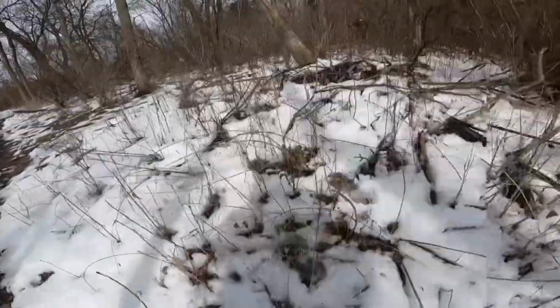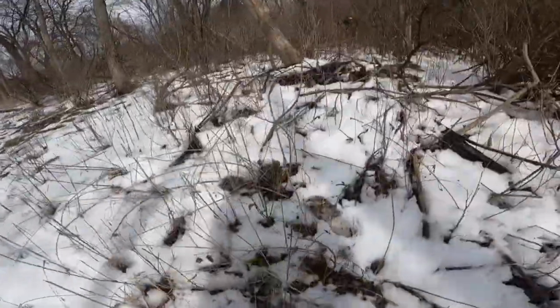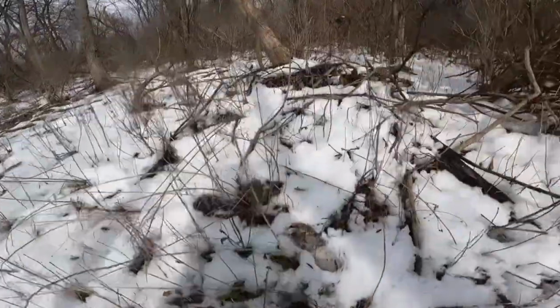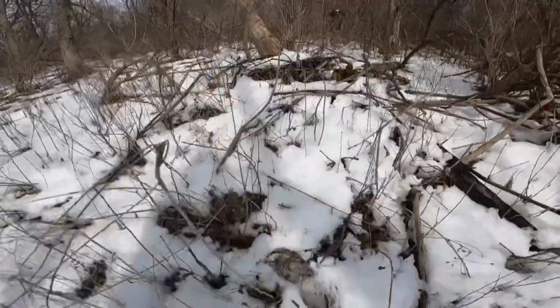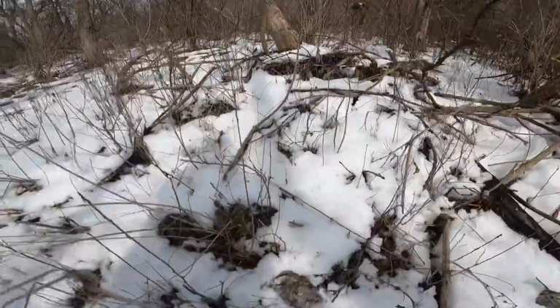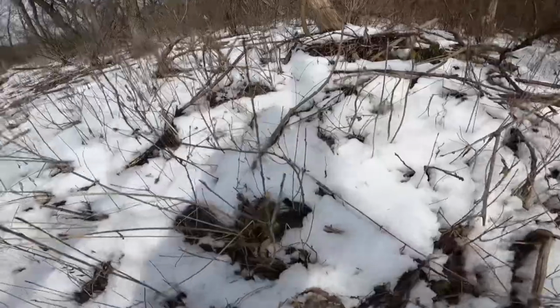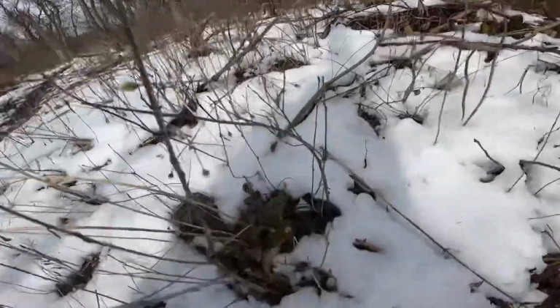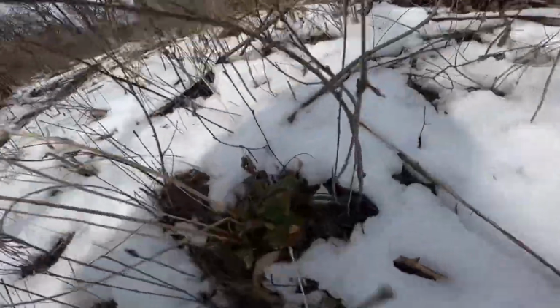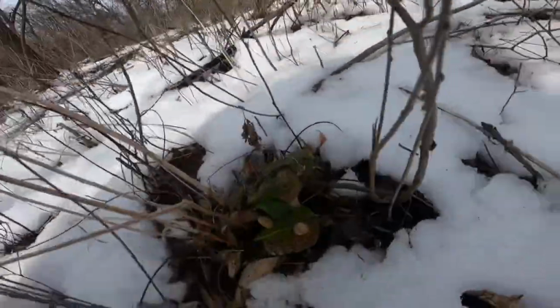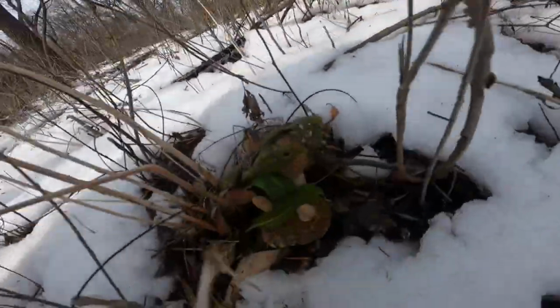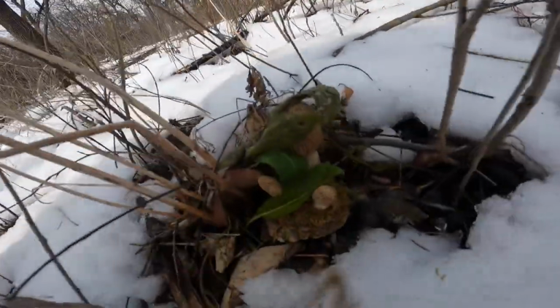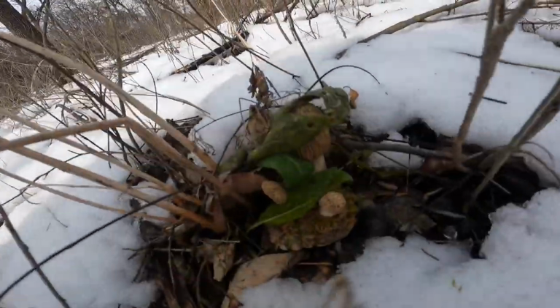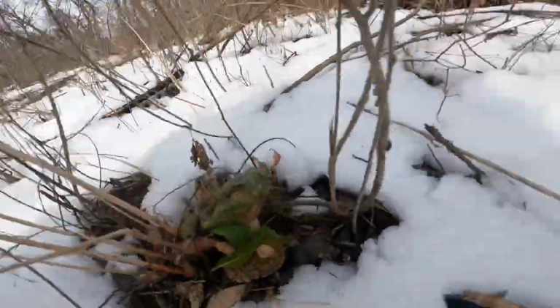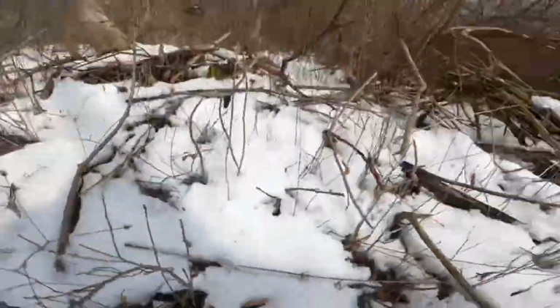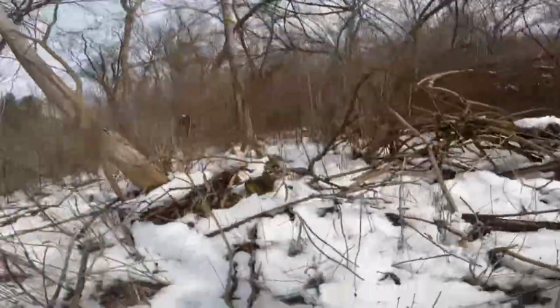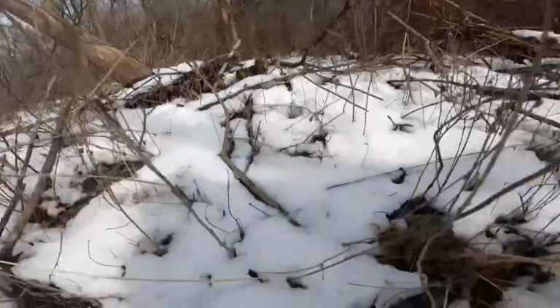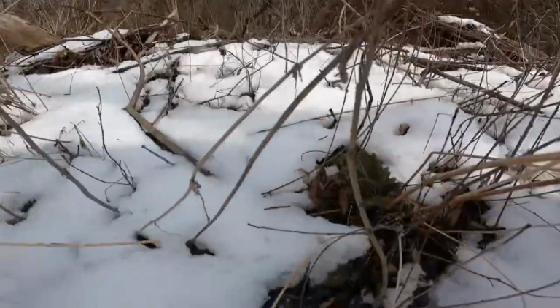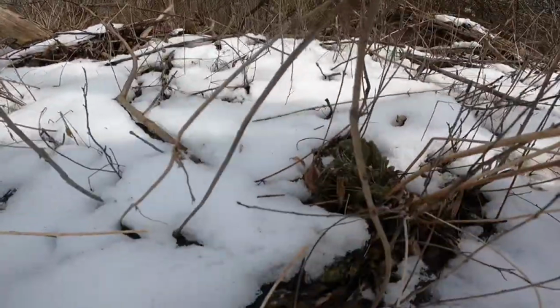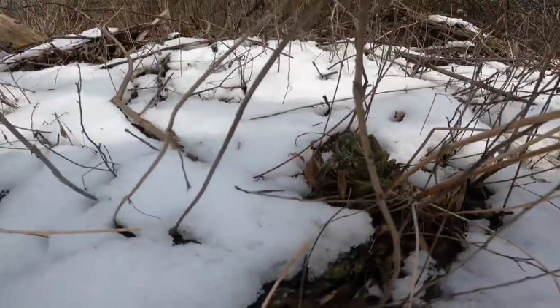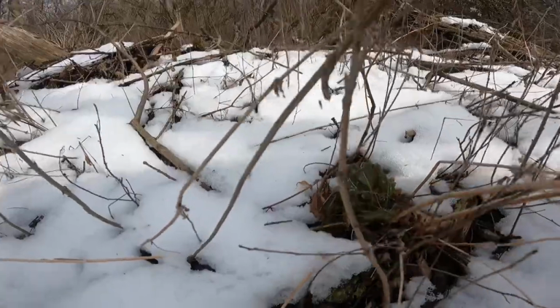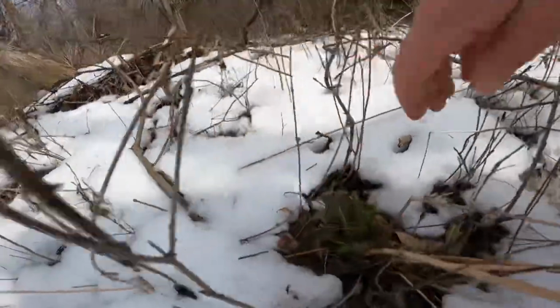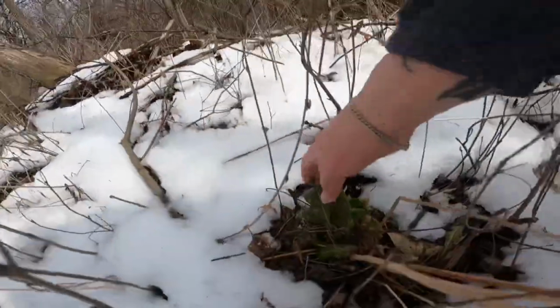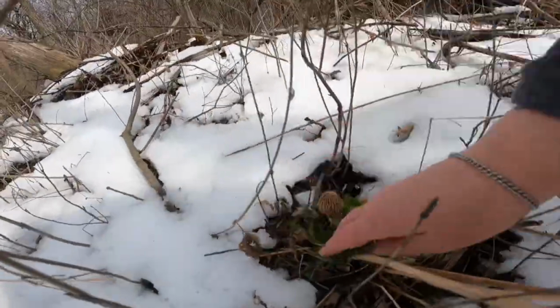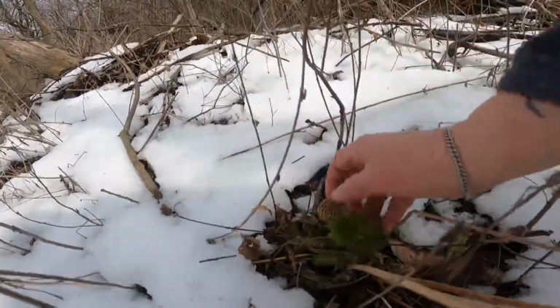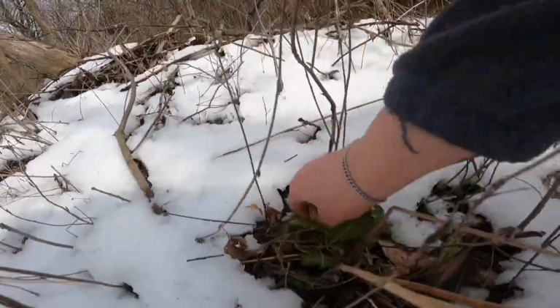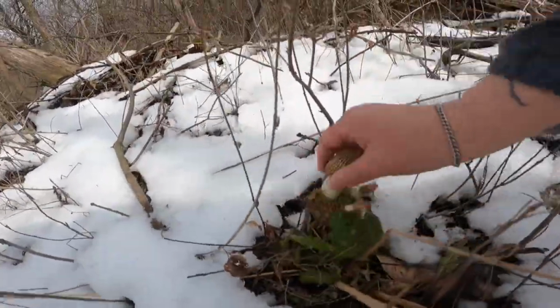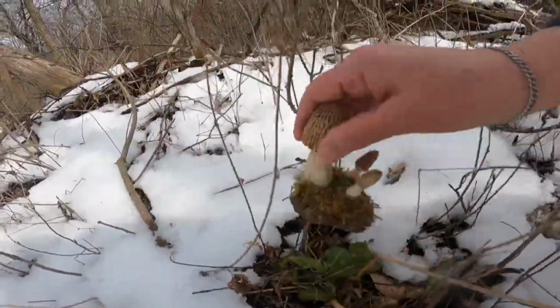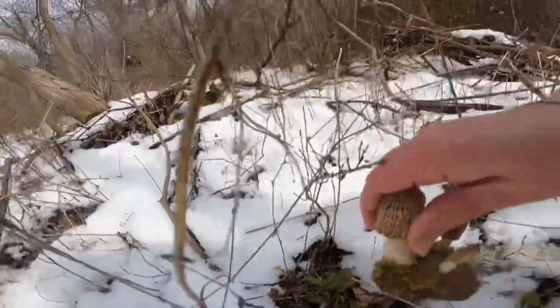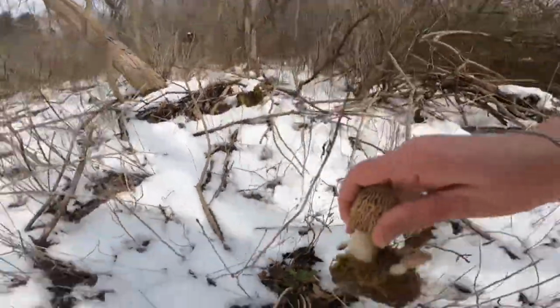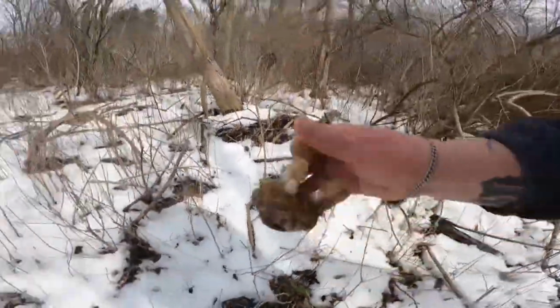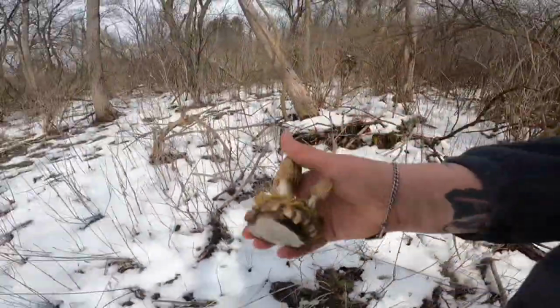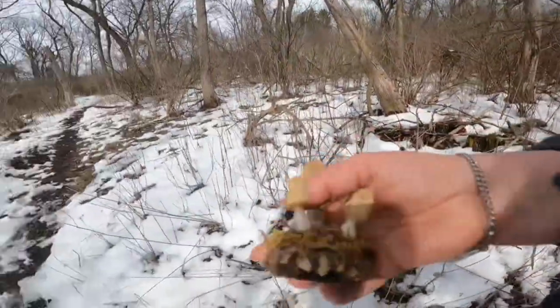Sometimes you can only see bits of them after you've passed them. This way you can't see them at all, hardly. They're growing in the plants.